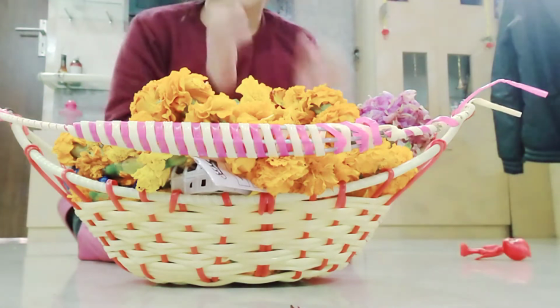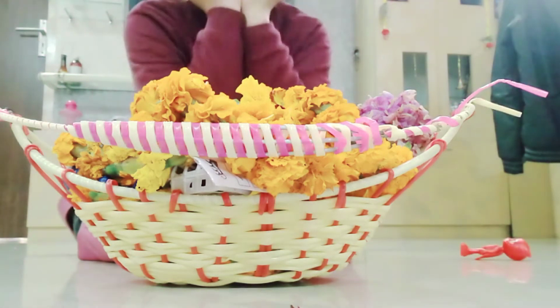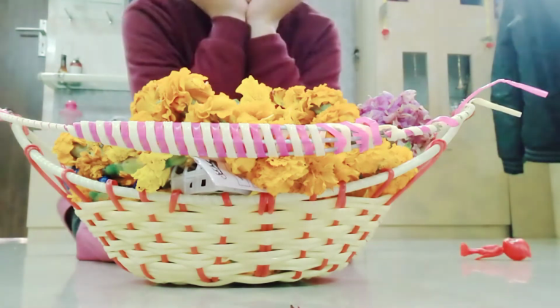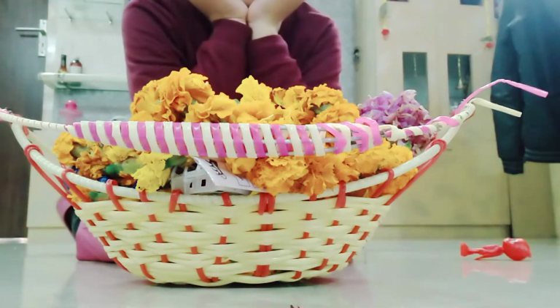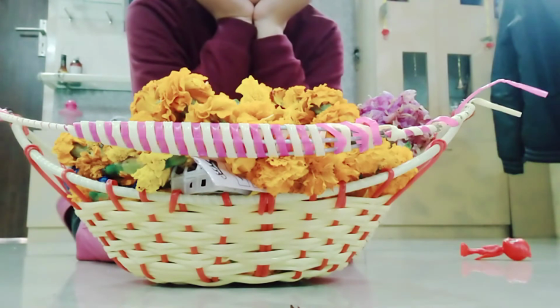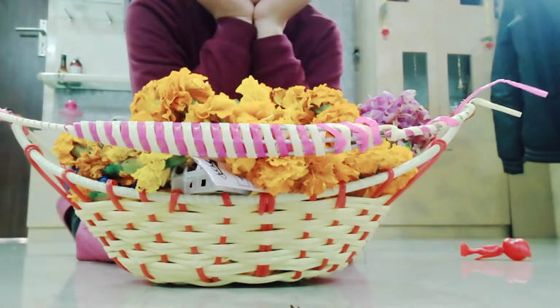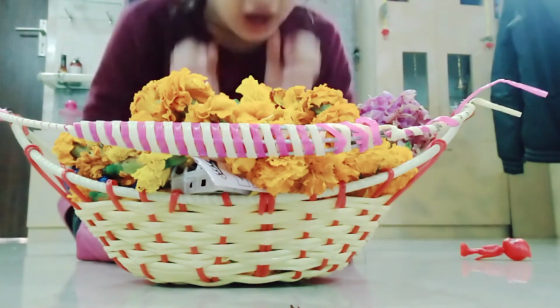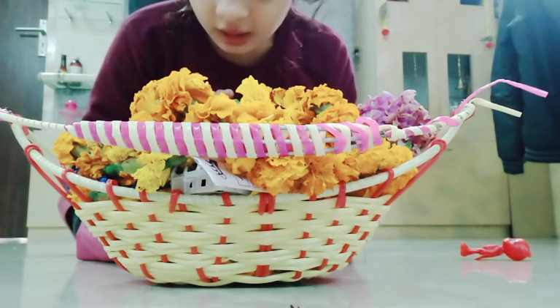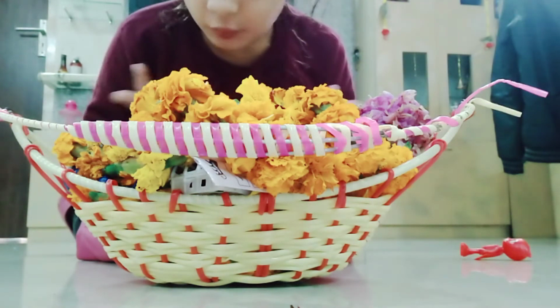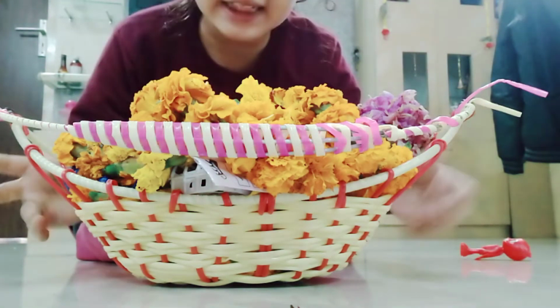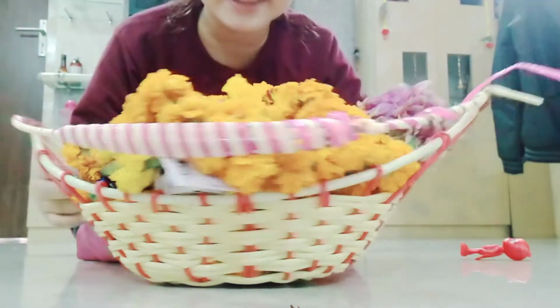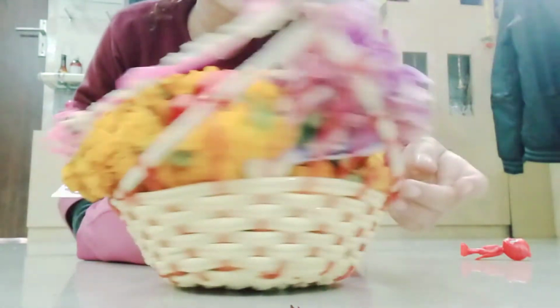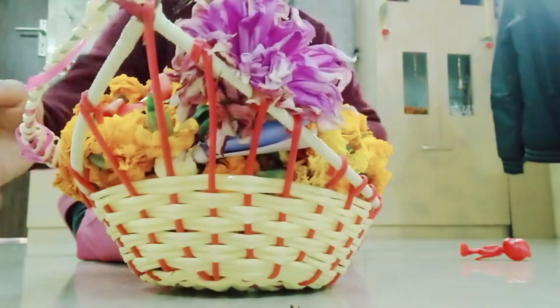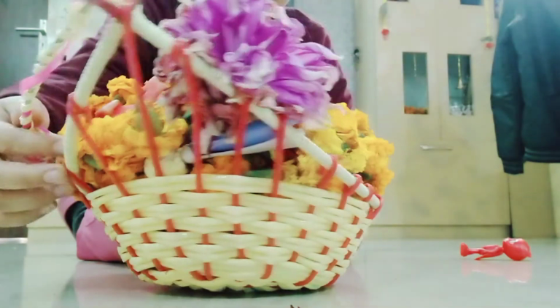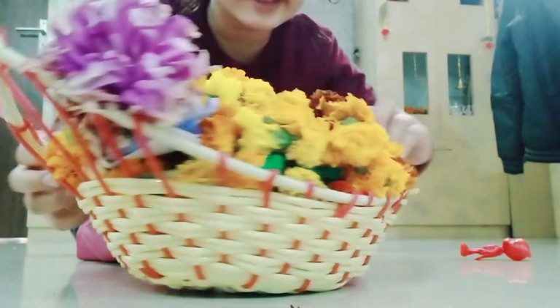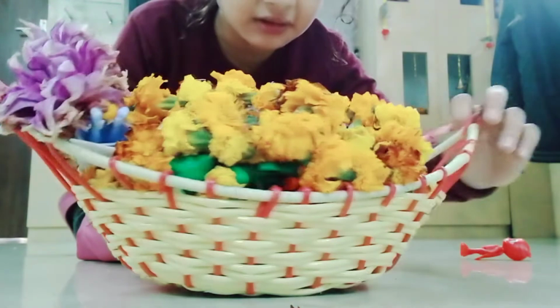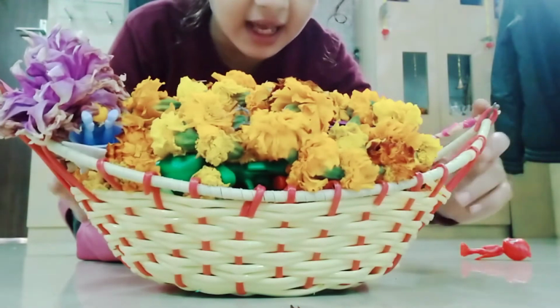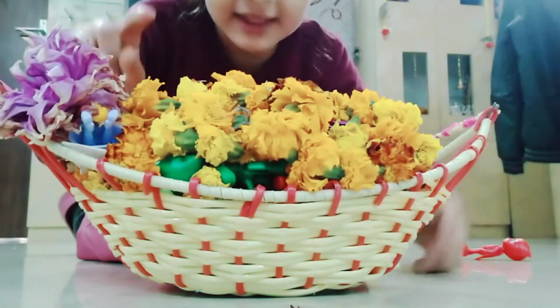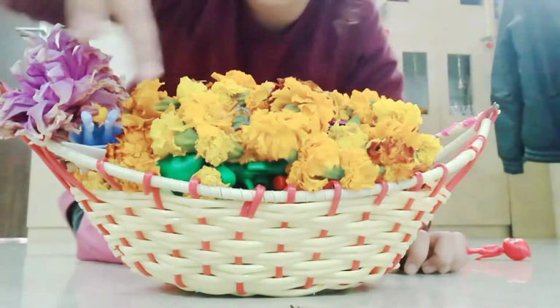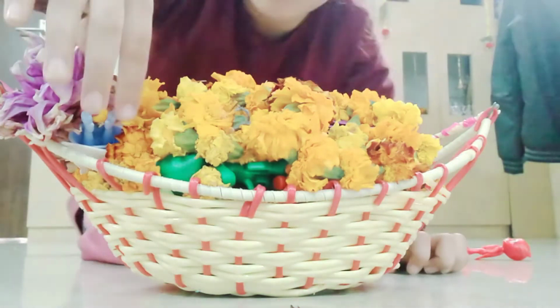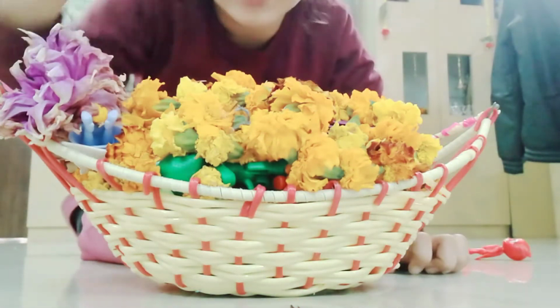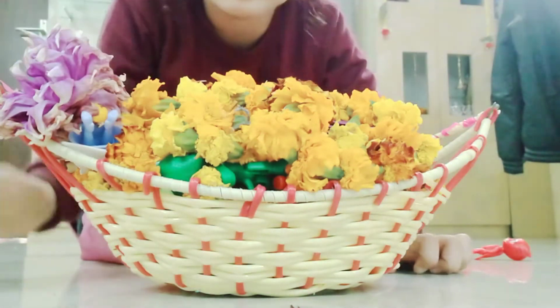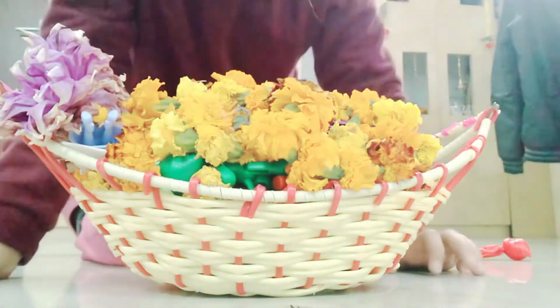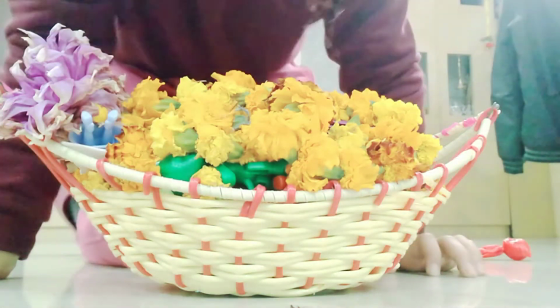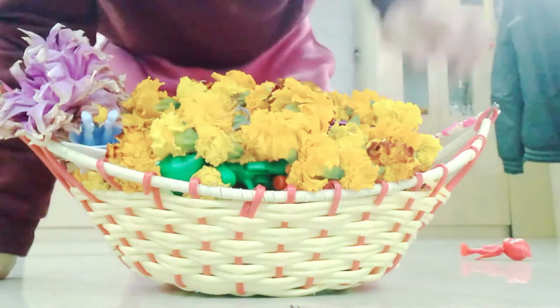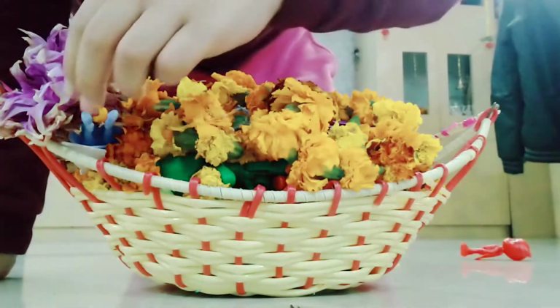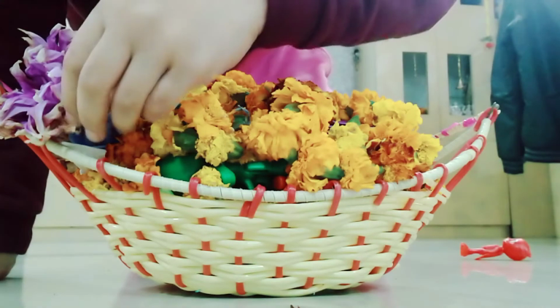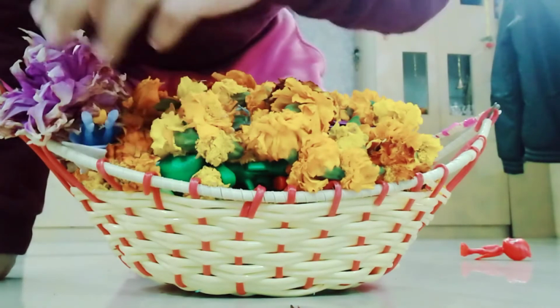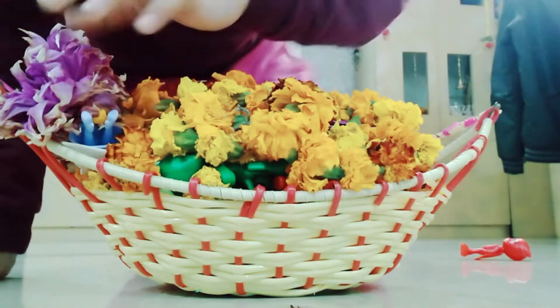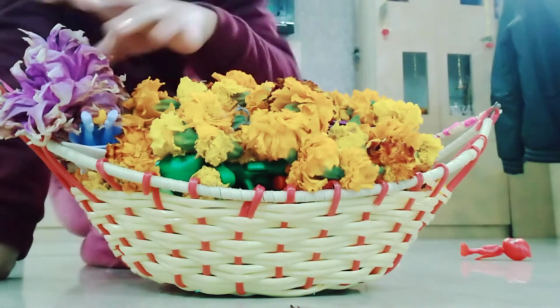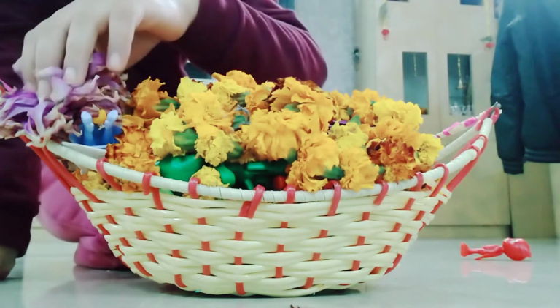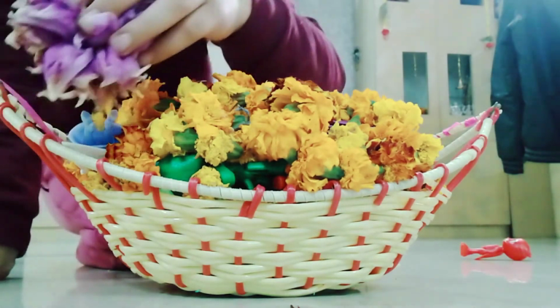We found one surprise! And what is this? Hey guys, can you tell me this blue face? Let's take out this flower.